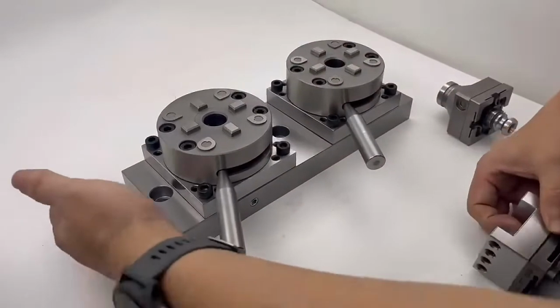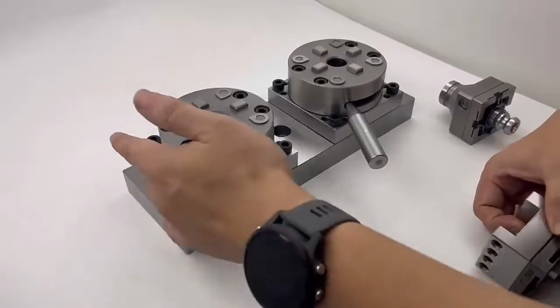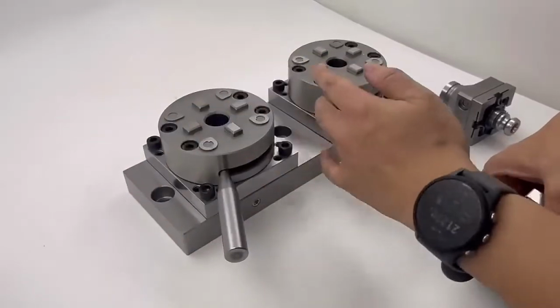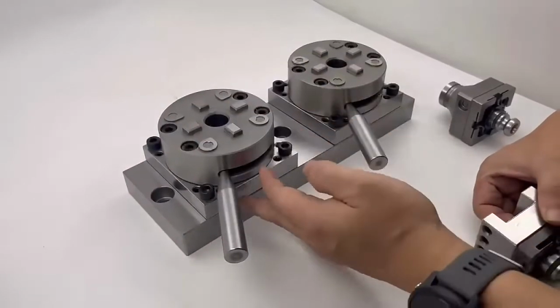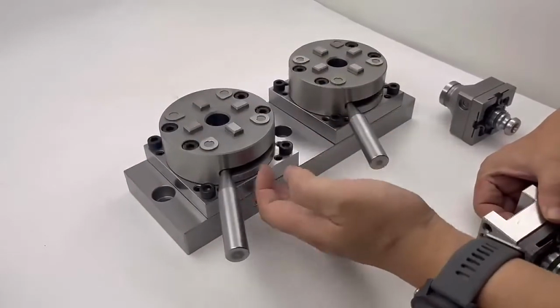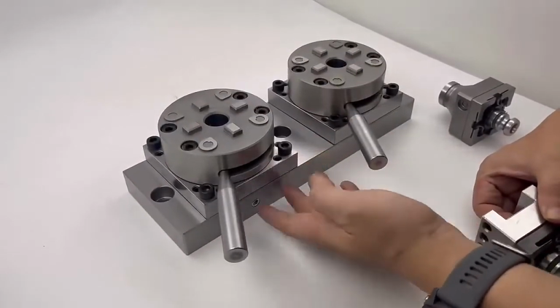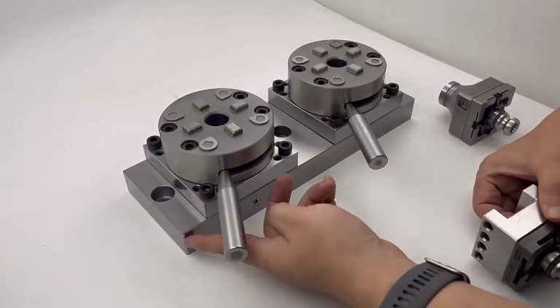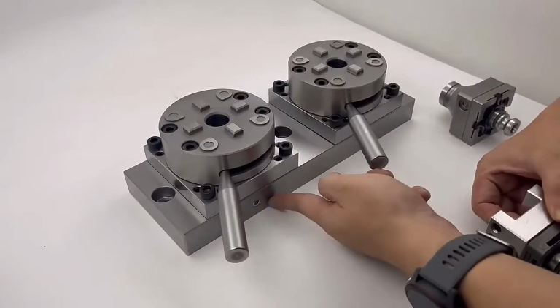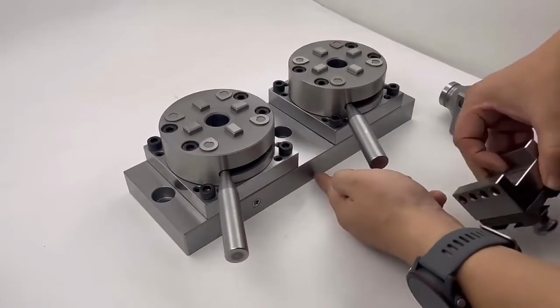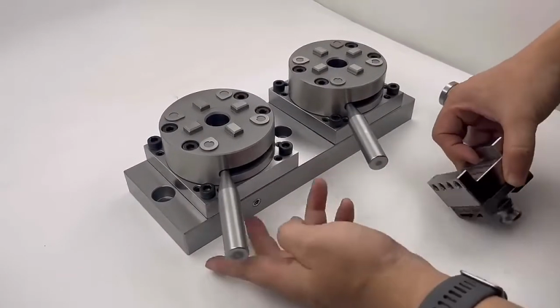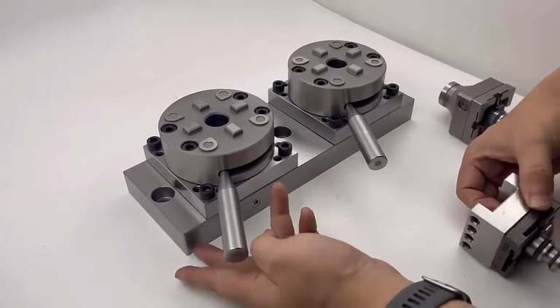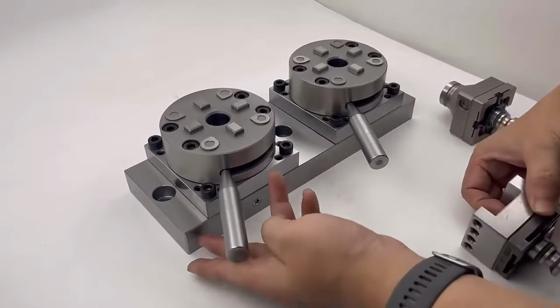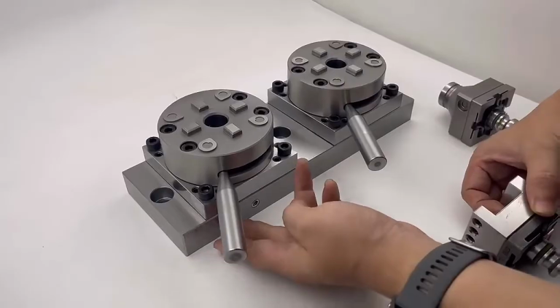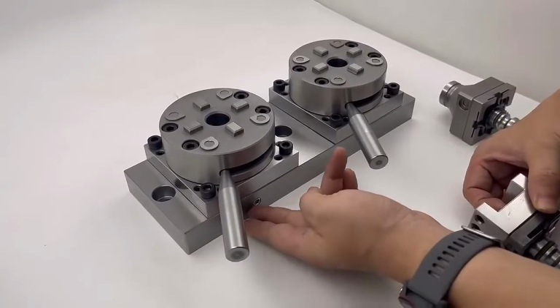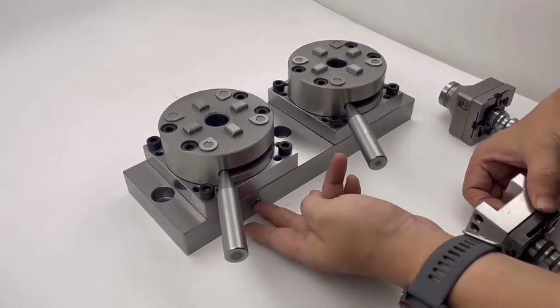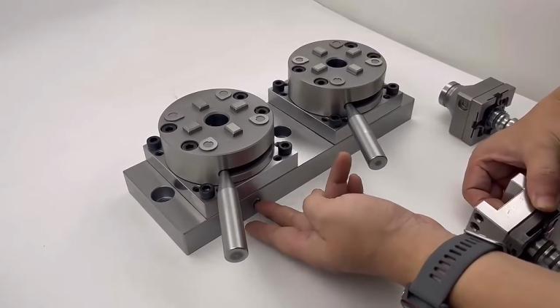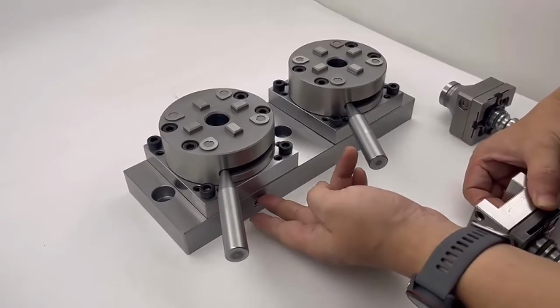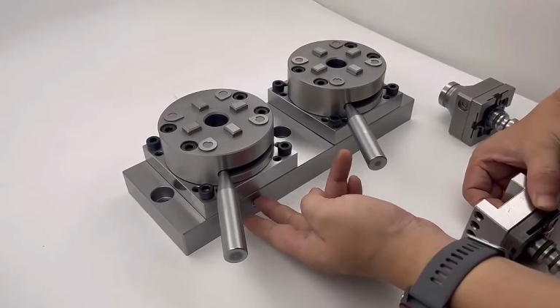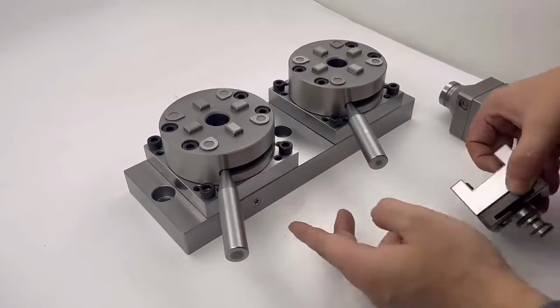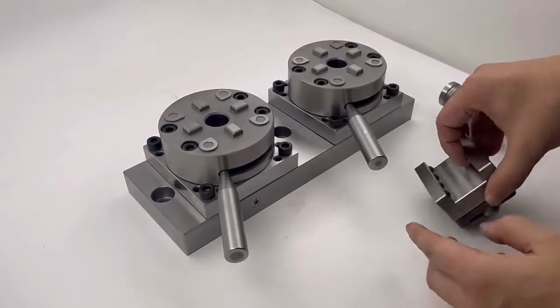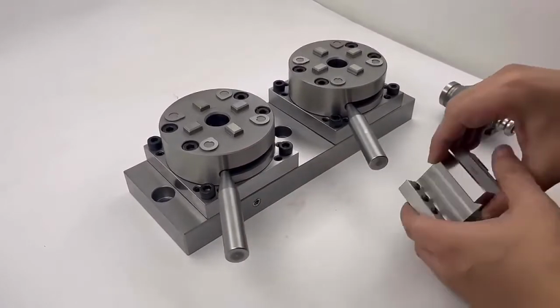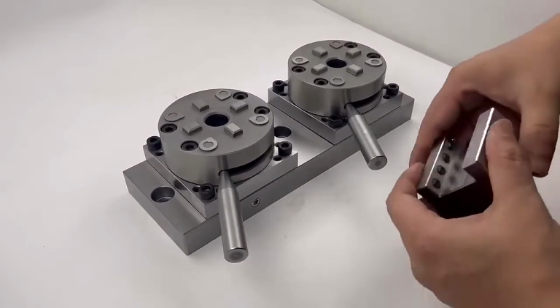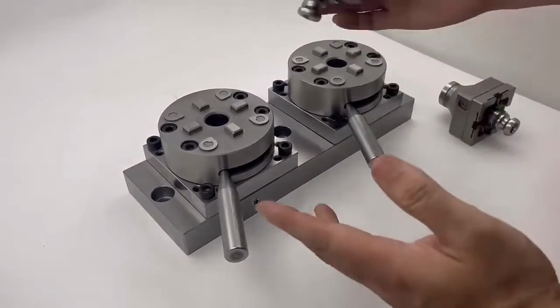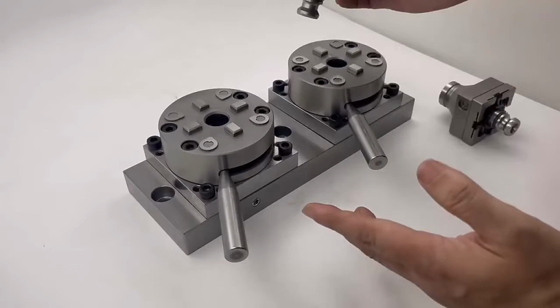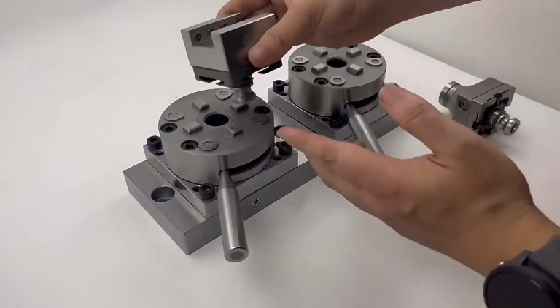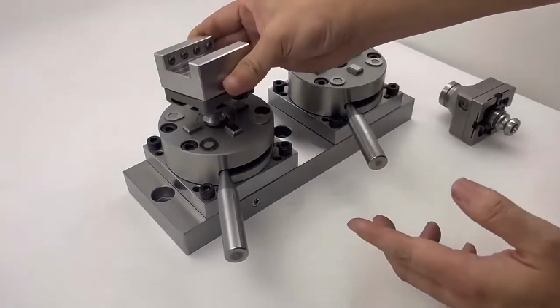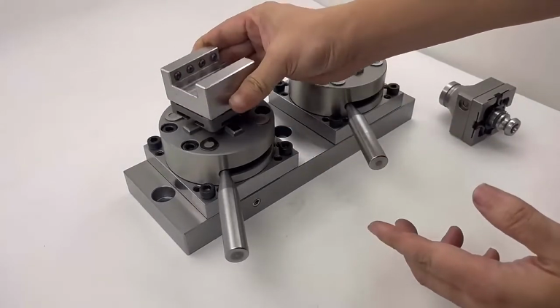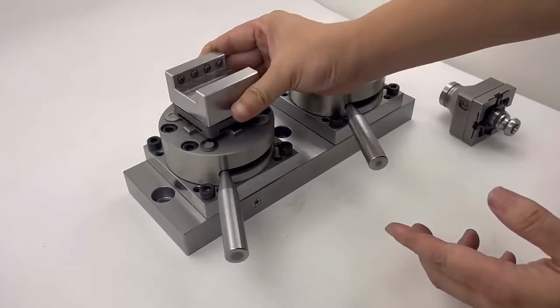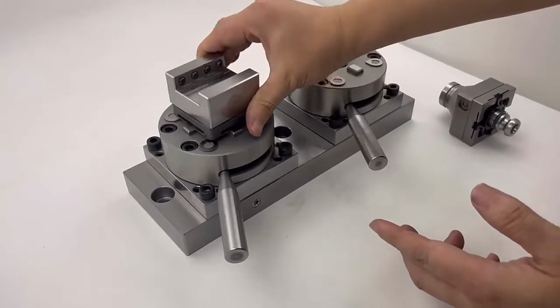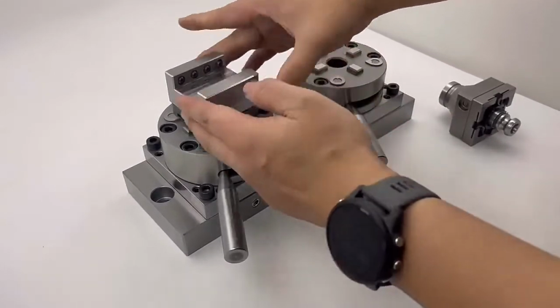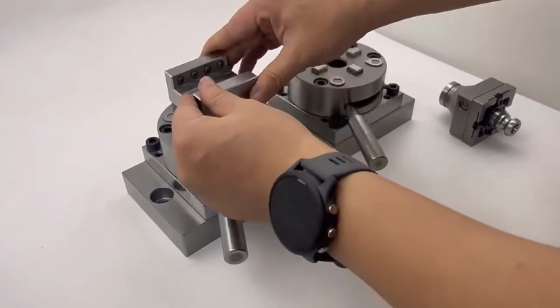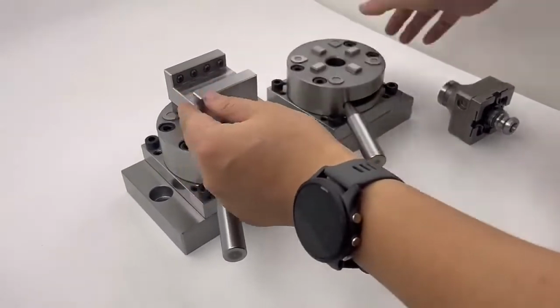The tool chuck was fixed on a big pallet, so it is good for fixing on a CNC machine table and fixing two steel holders together.